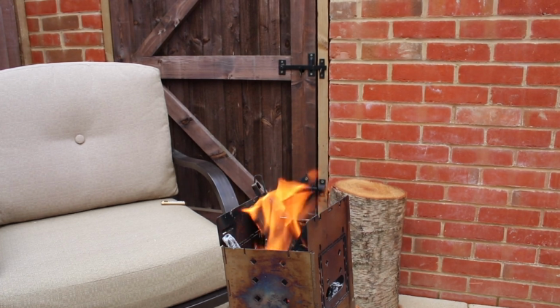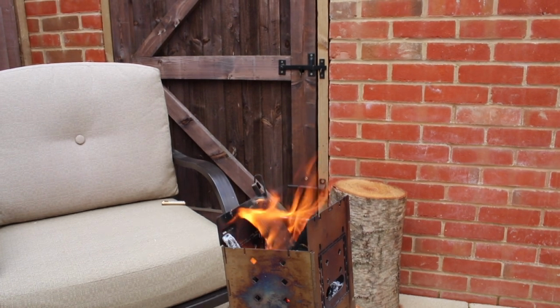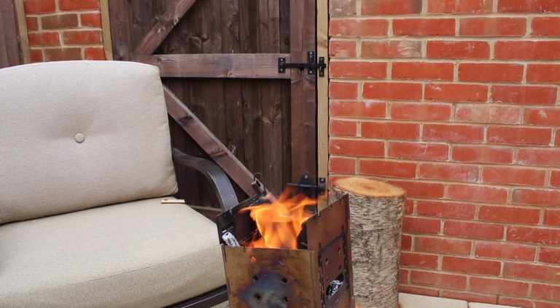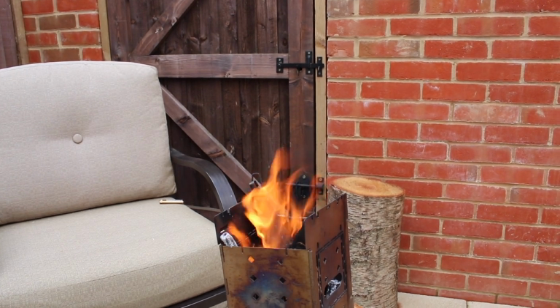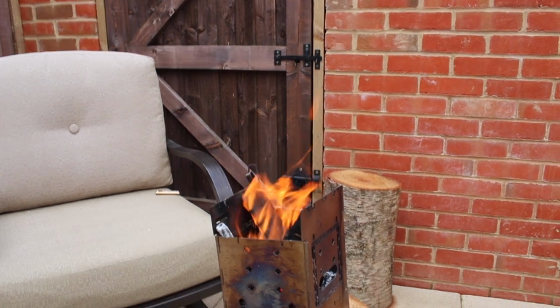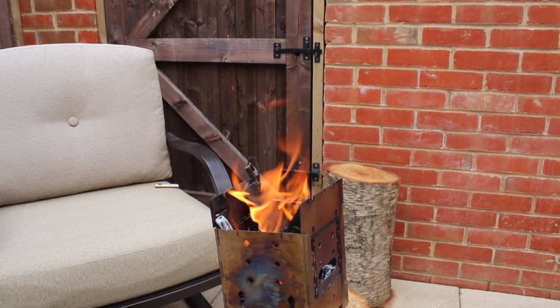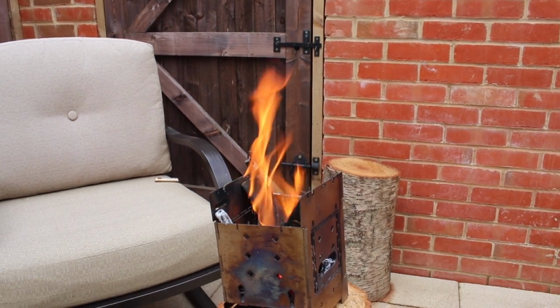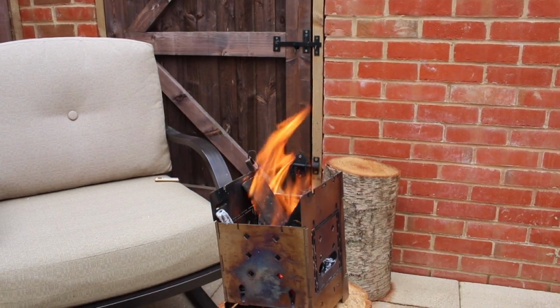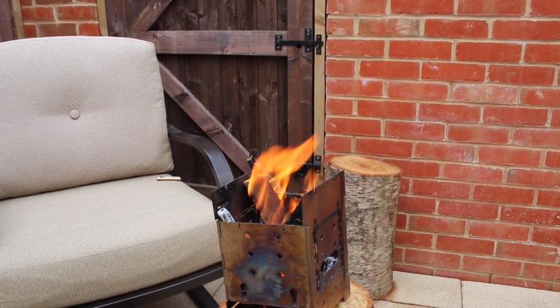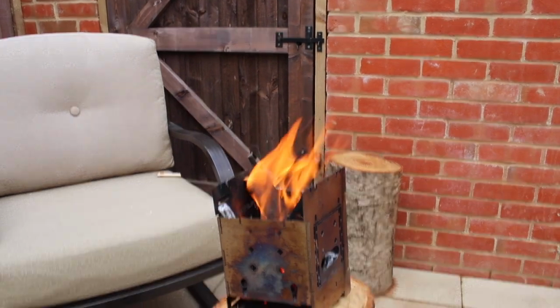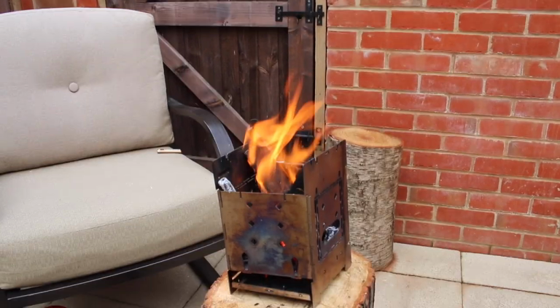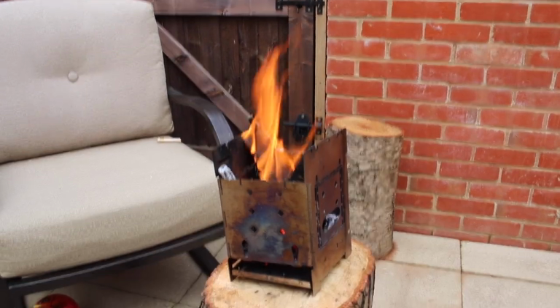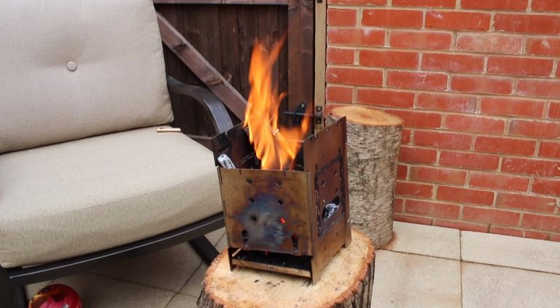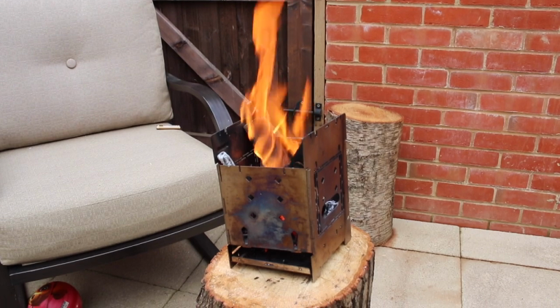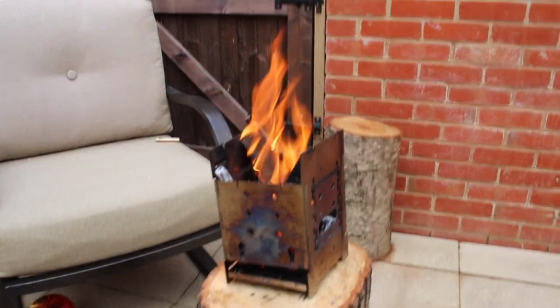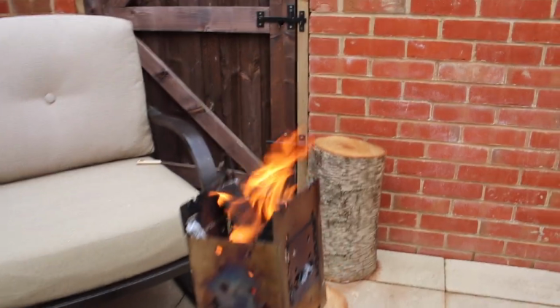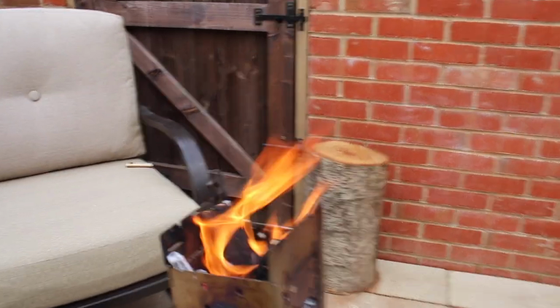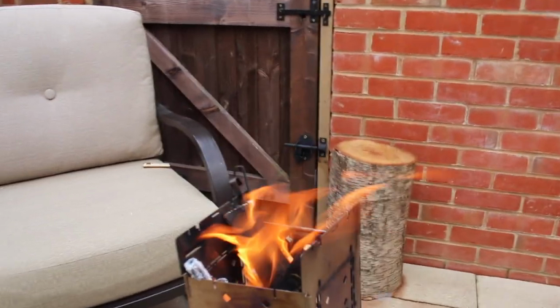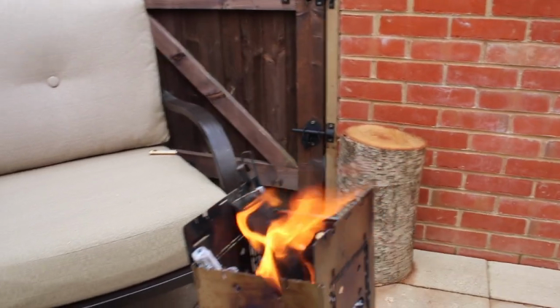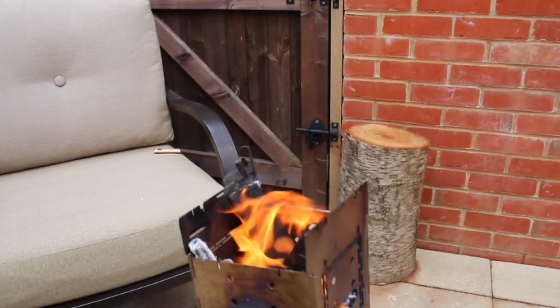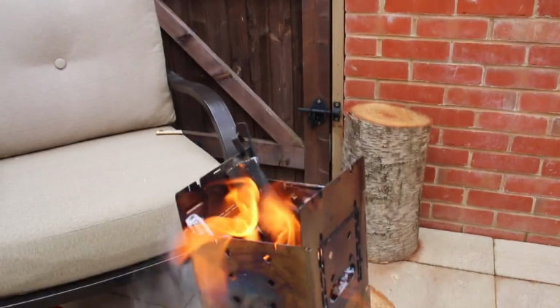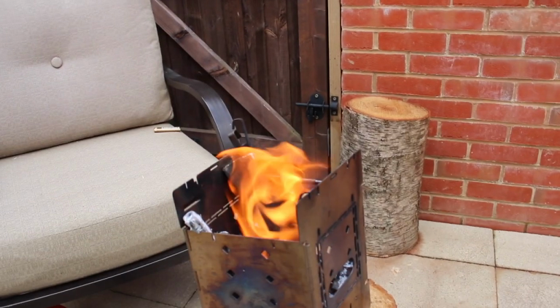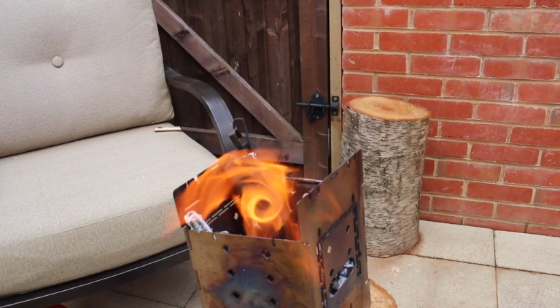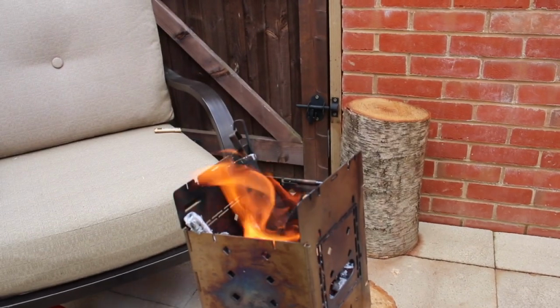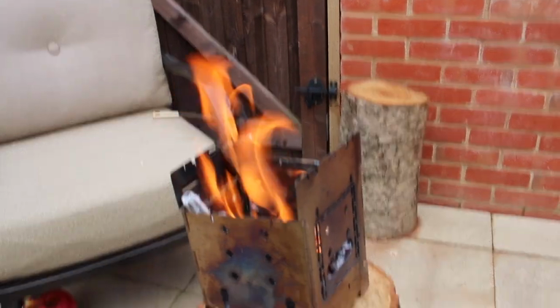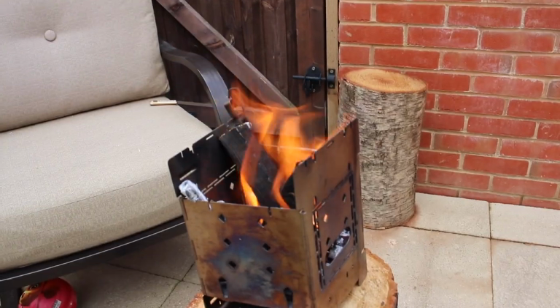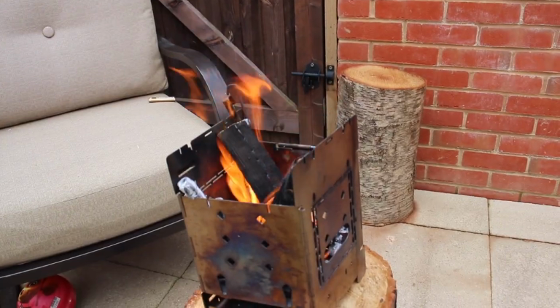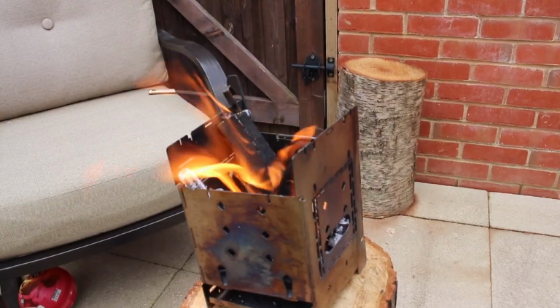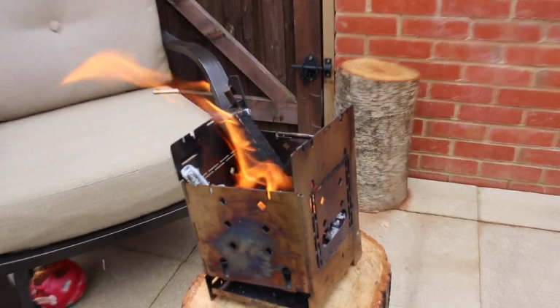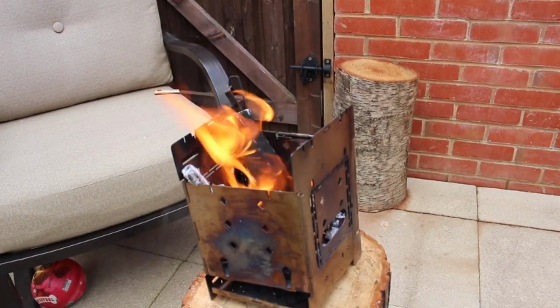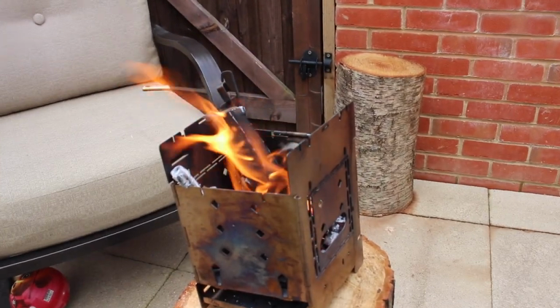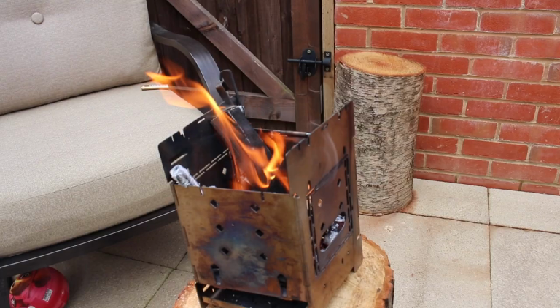I'll let that water cool down a little bit more so I can touch it. I'll just let that fire die down and I'll show you what else I do.